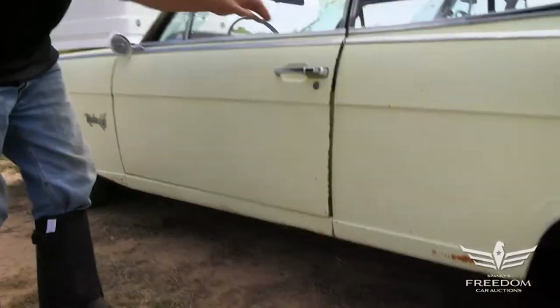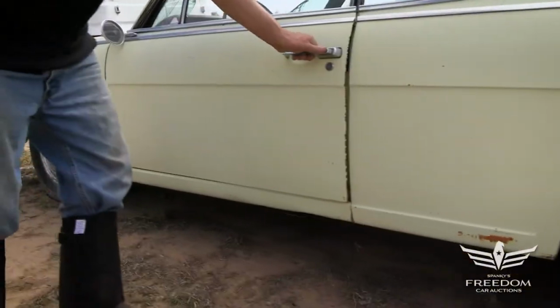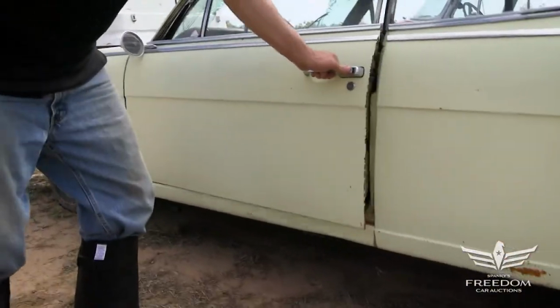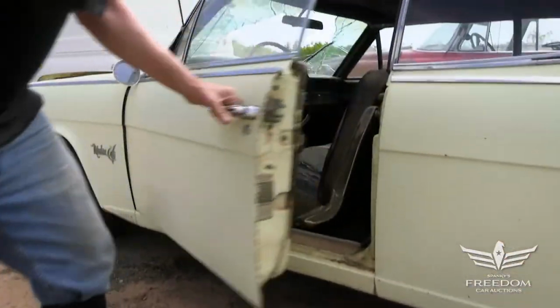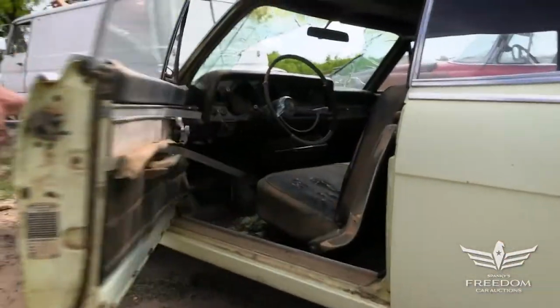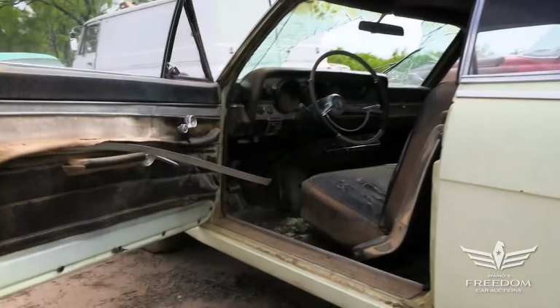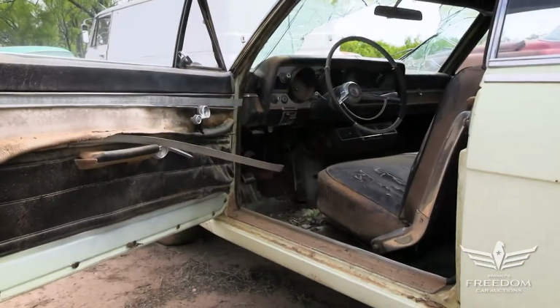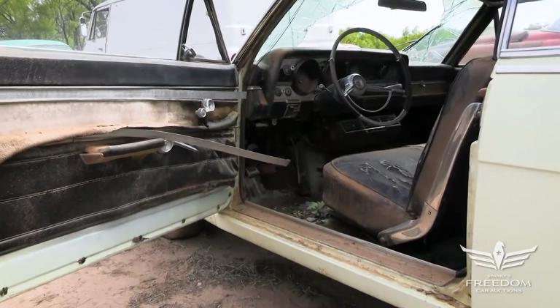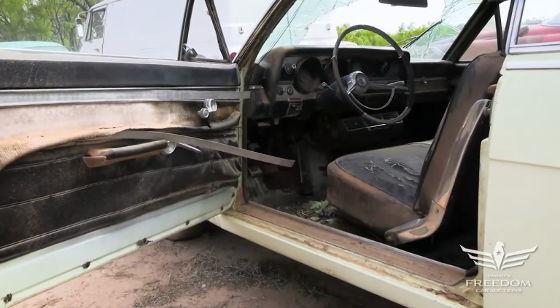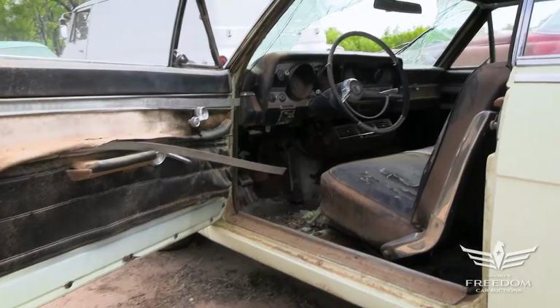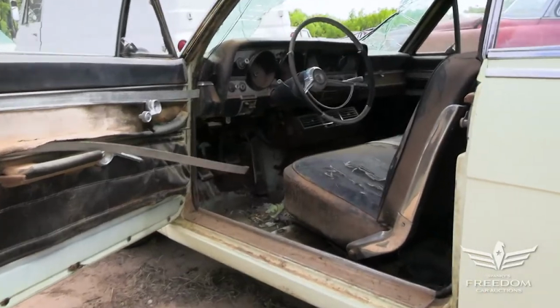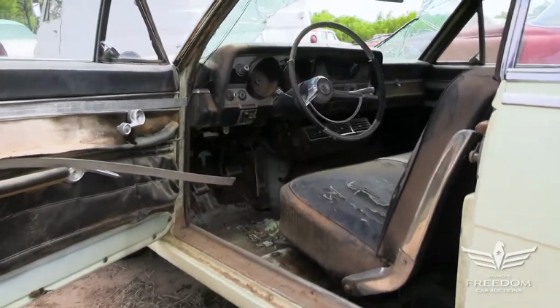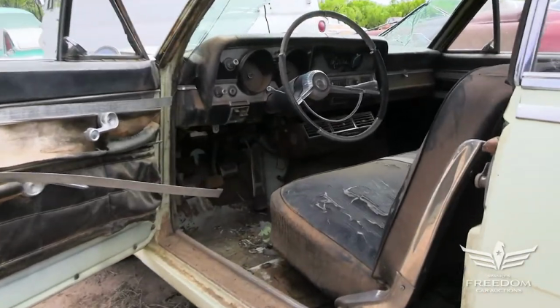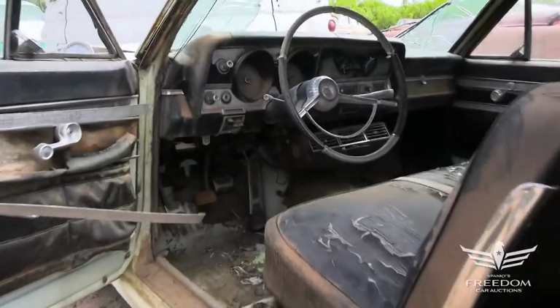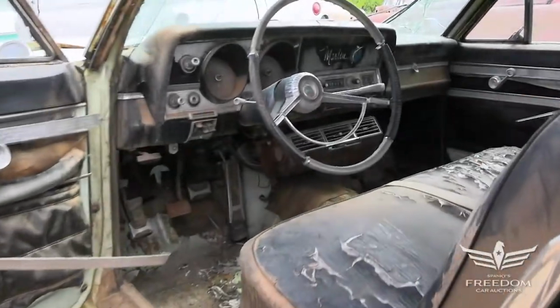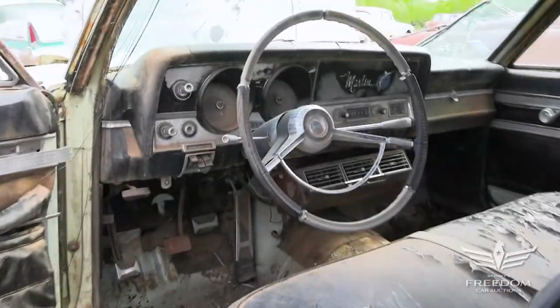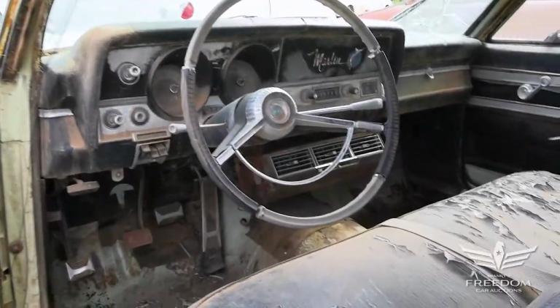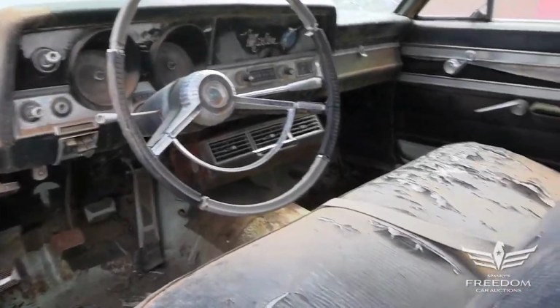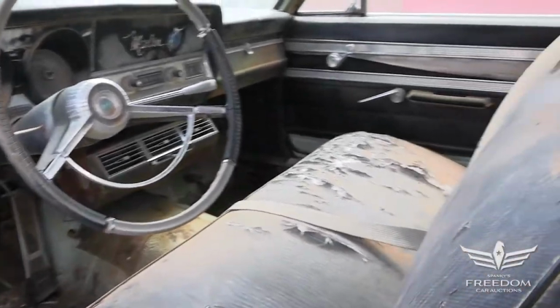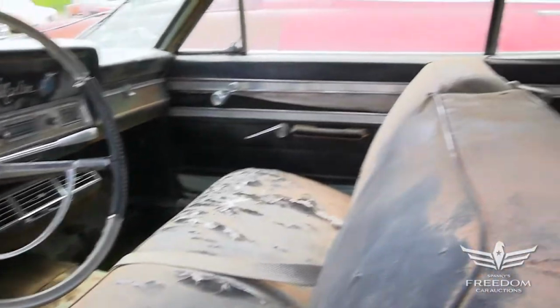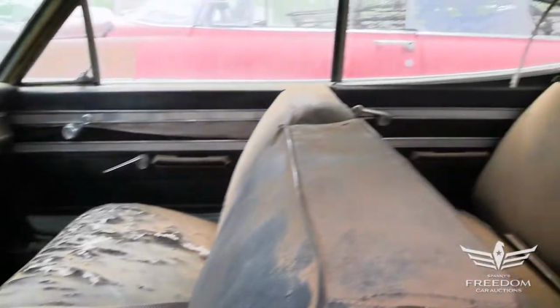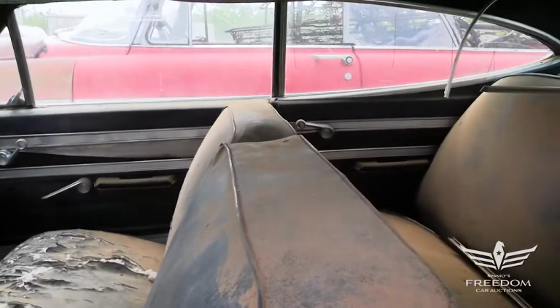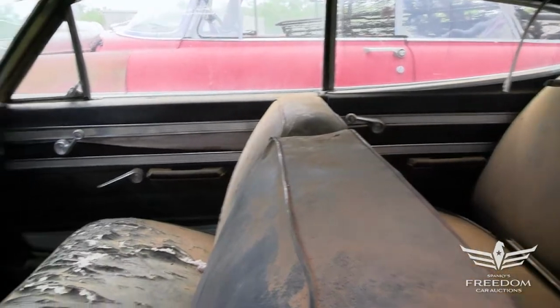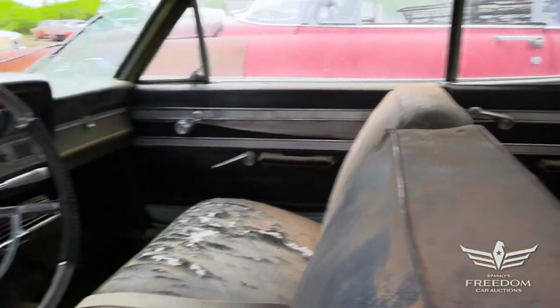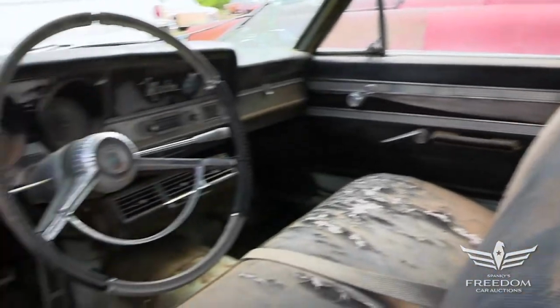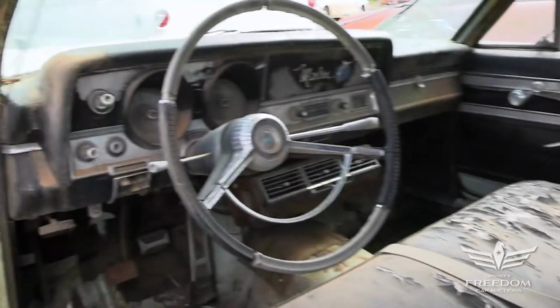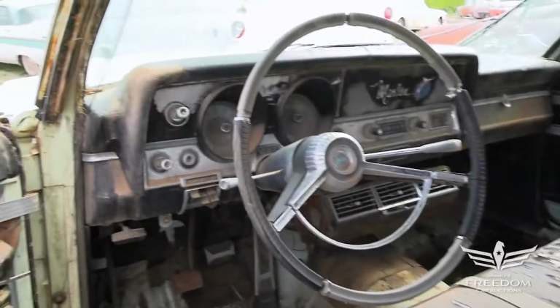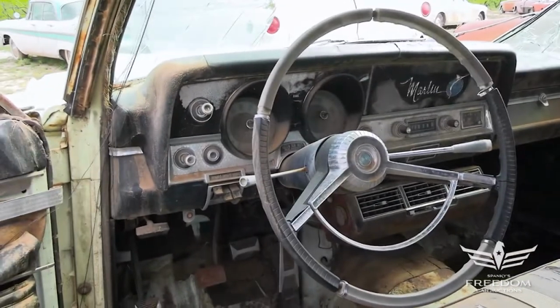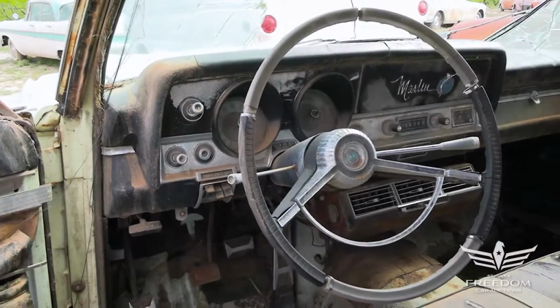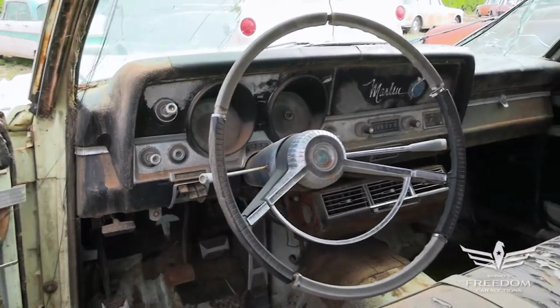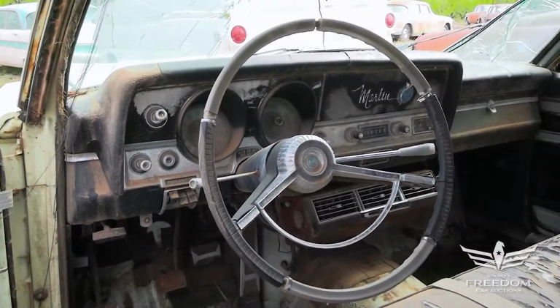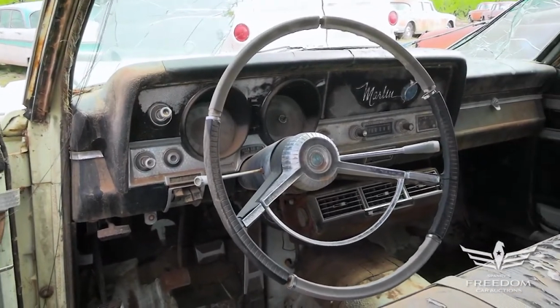Peeking inside, this is kind of unusual — it's a very austere one. It has the bench seat with a column-shifted transmission, no buckets and console, as that was extra cost. It does have a dealer add-on air conditioner under the dash.